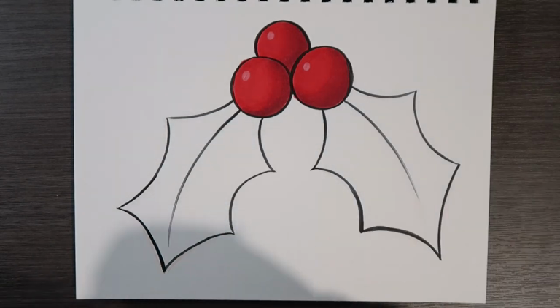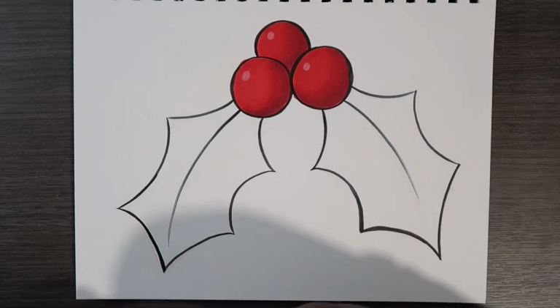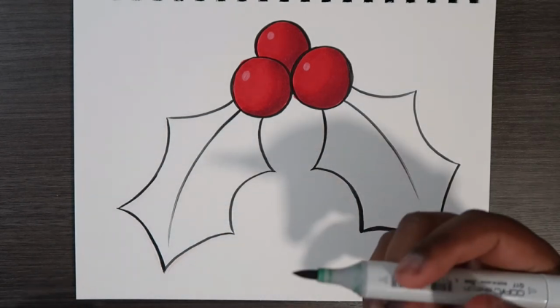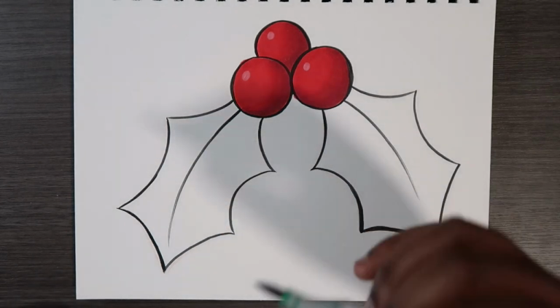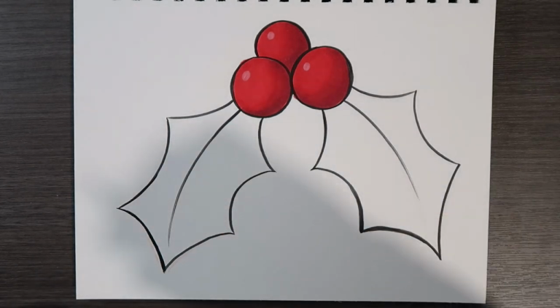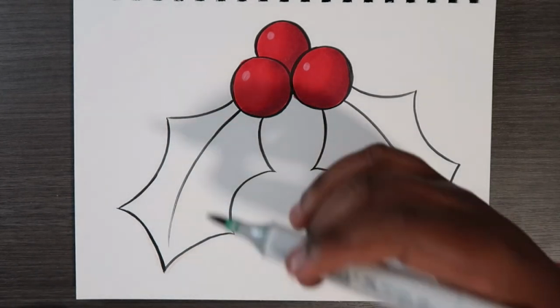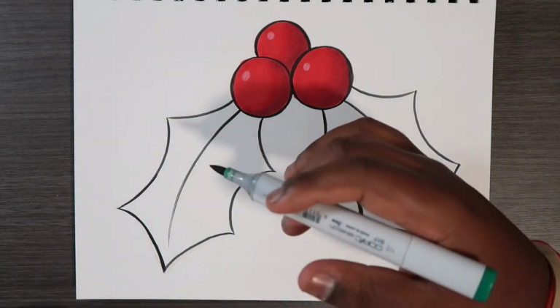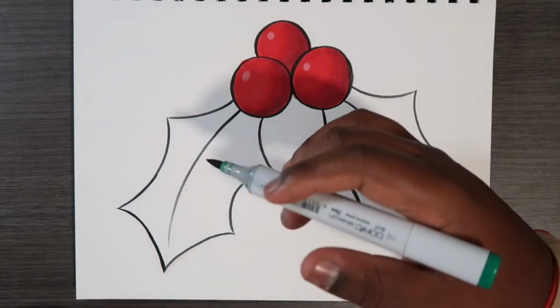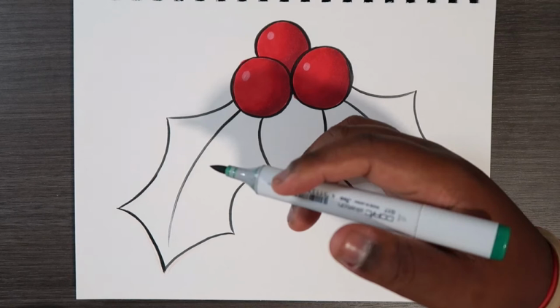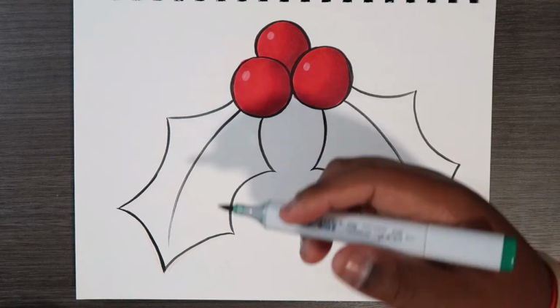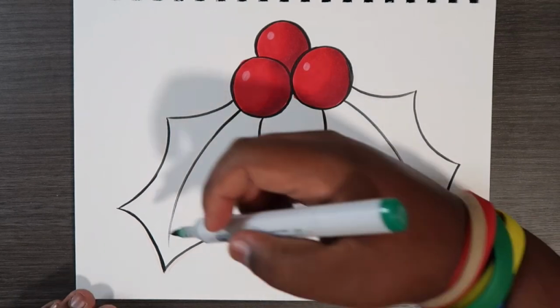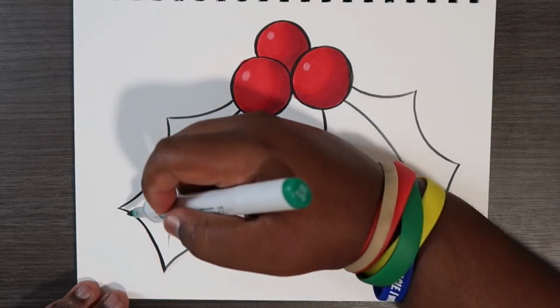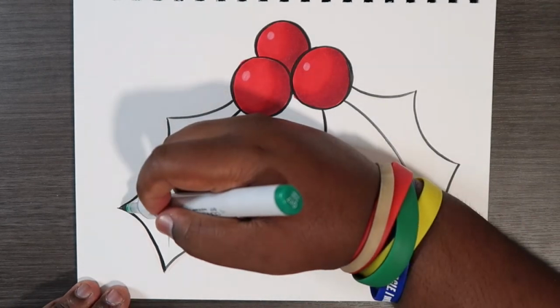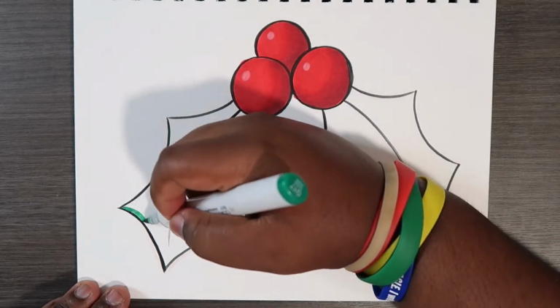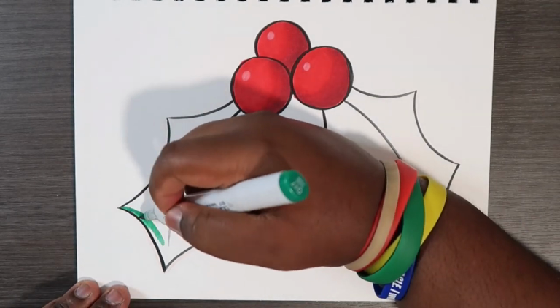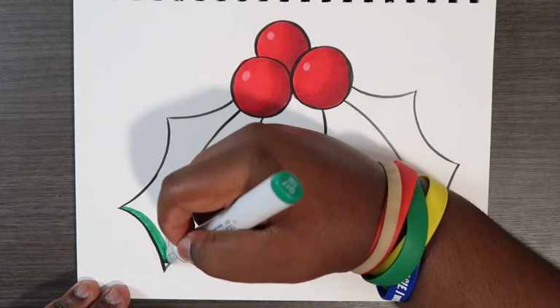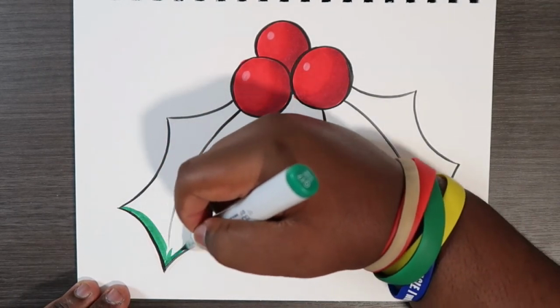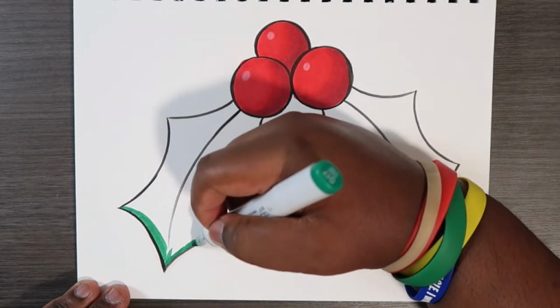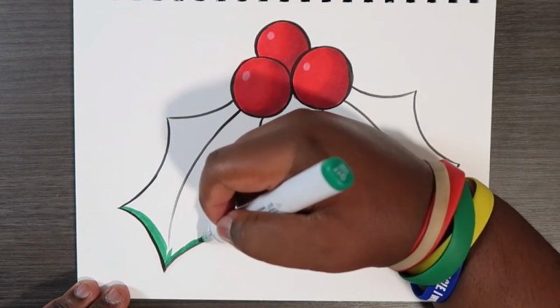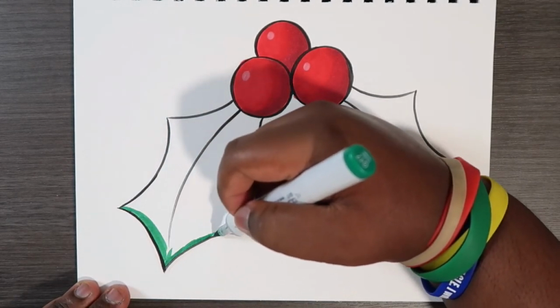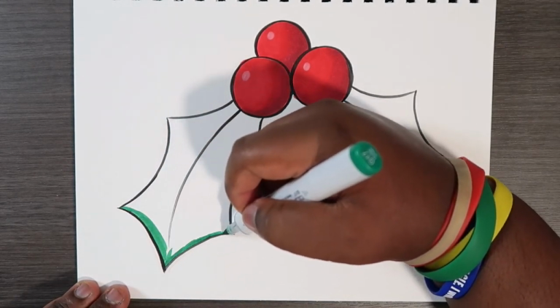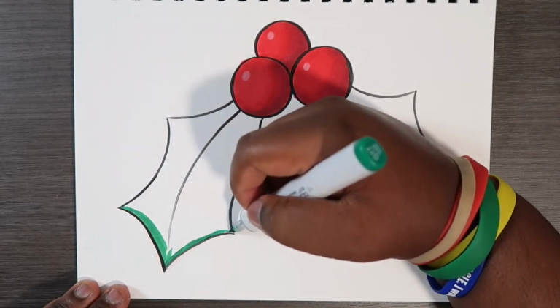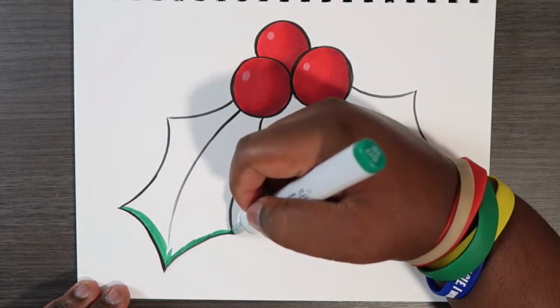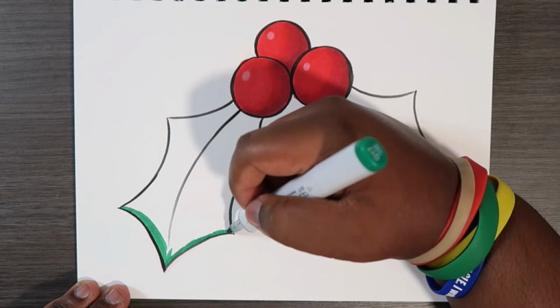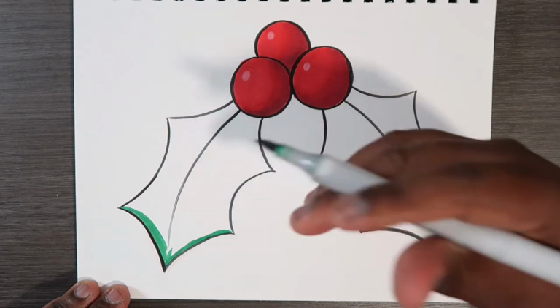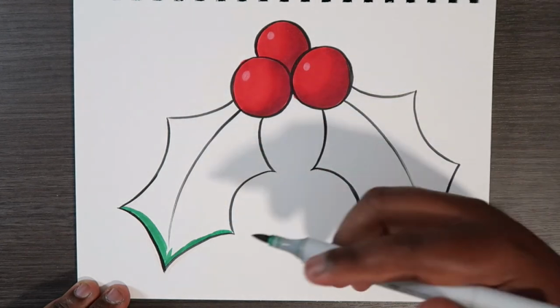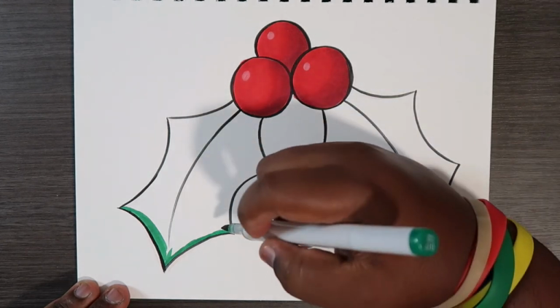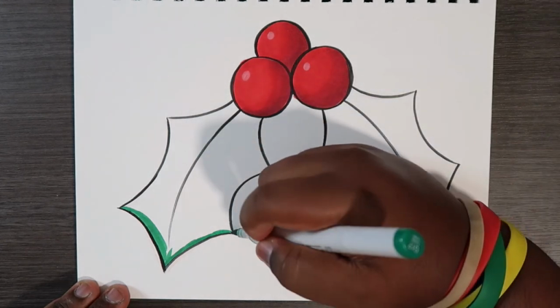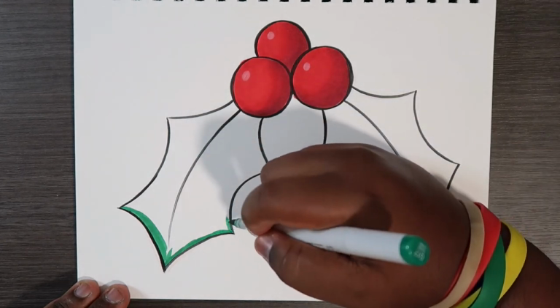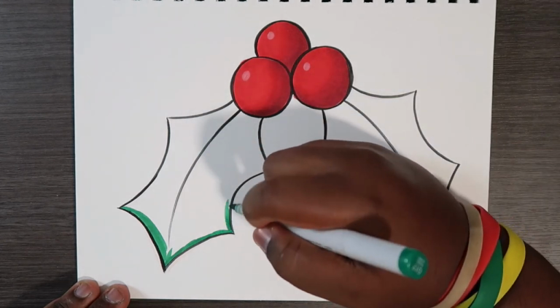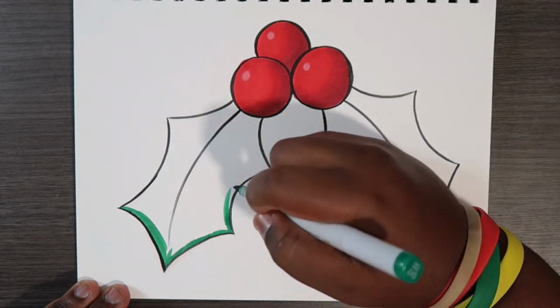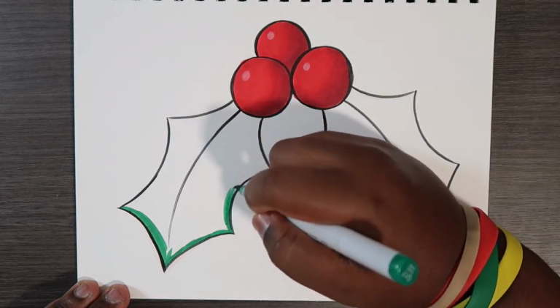The first thing I'm going to do is lay down a base color of my G17 on the leaves. I'm going to do it on just one for now, and then I'm going to time-lapse the other leaf and finish the drawing.